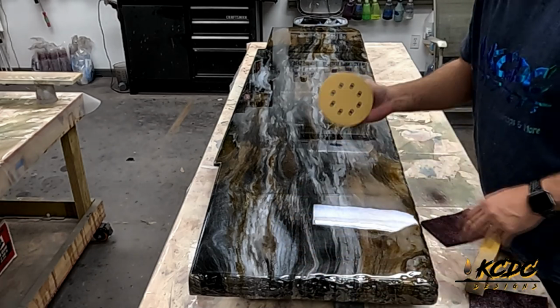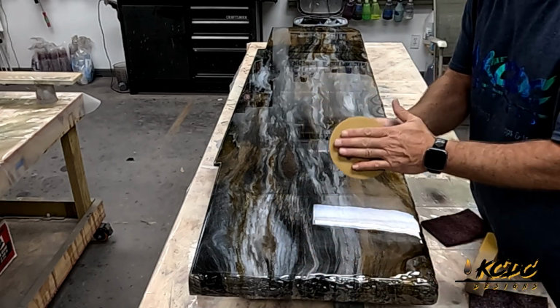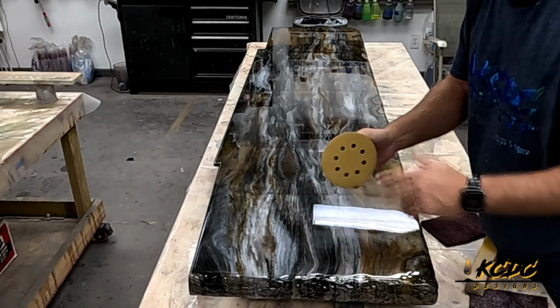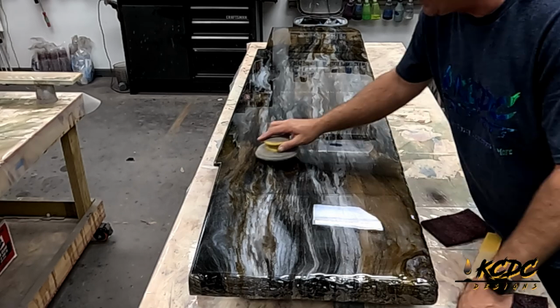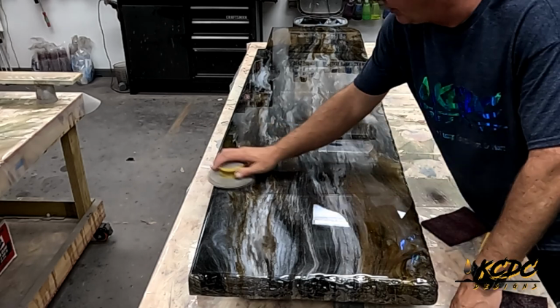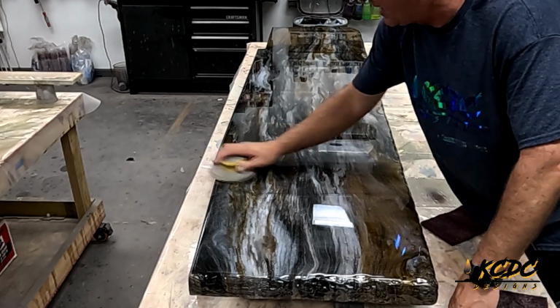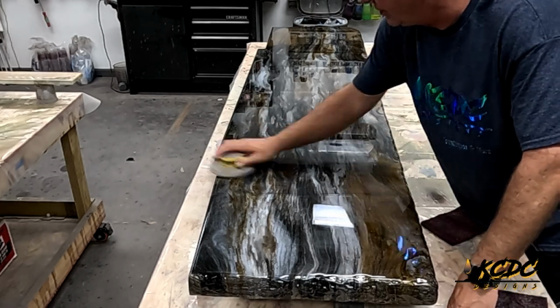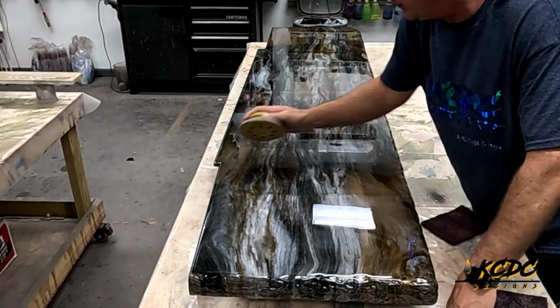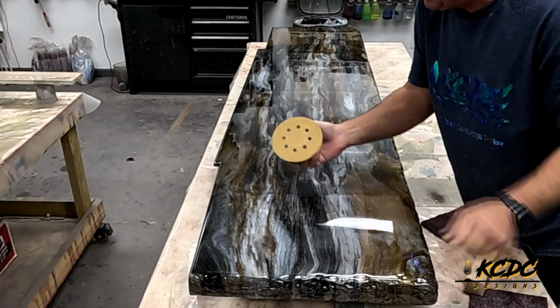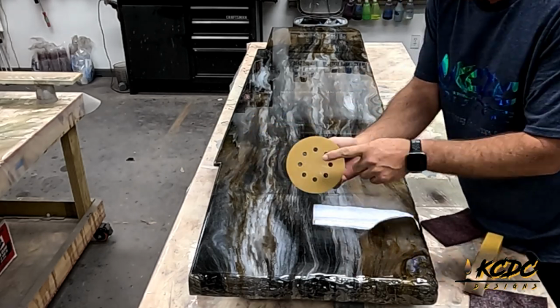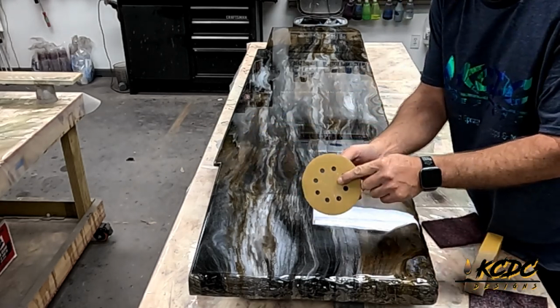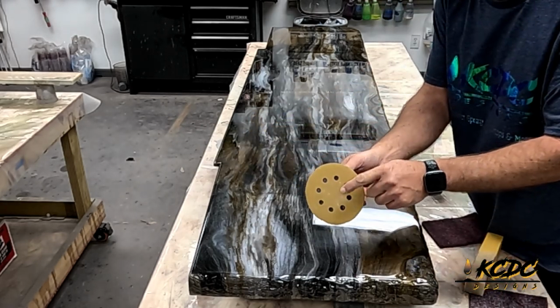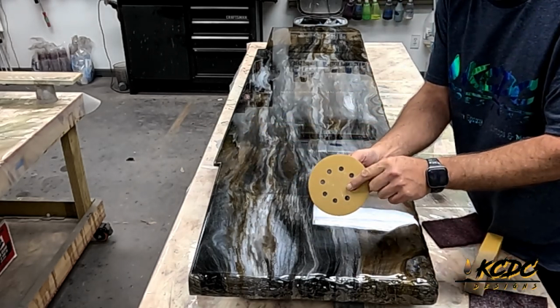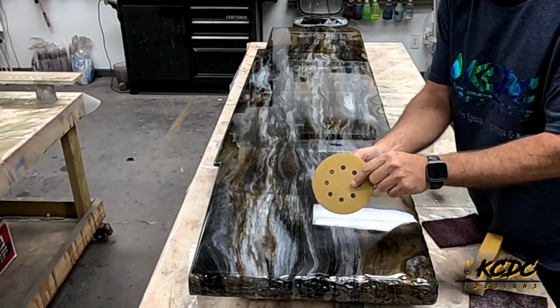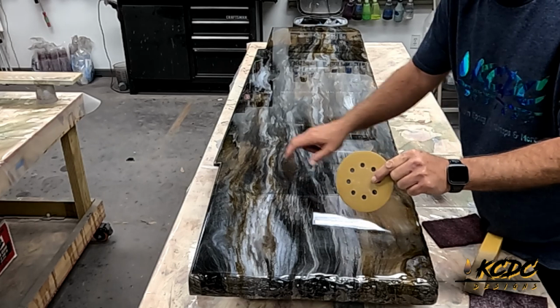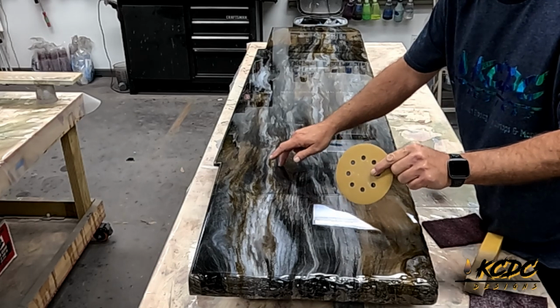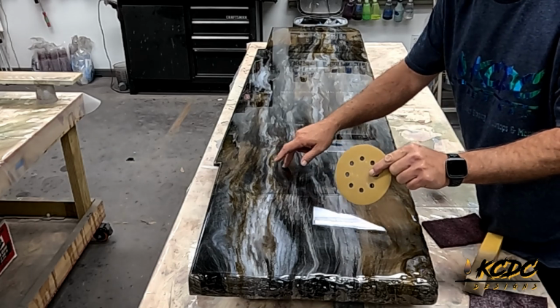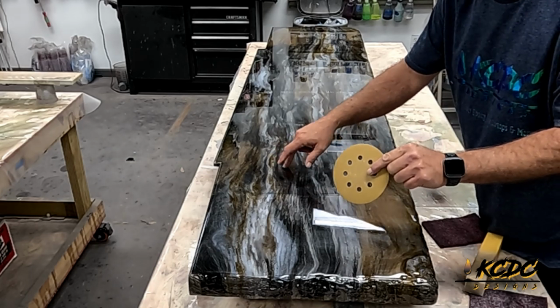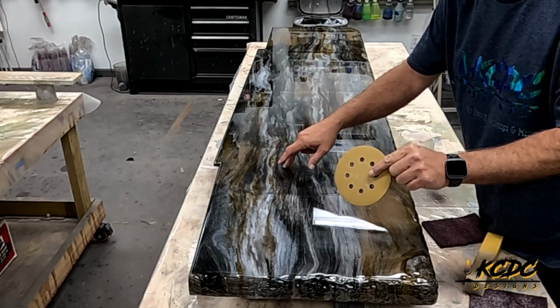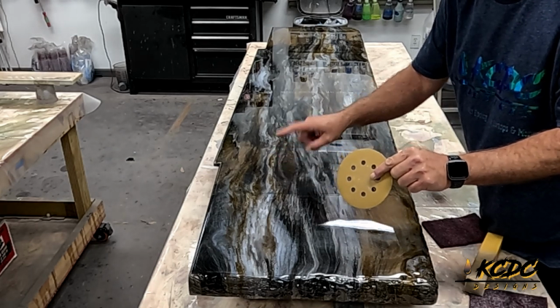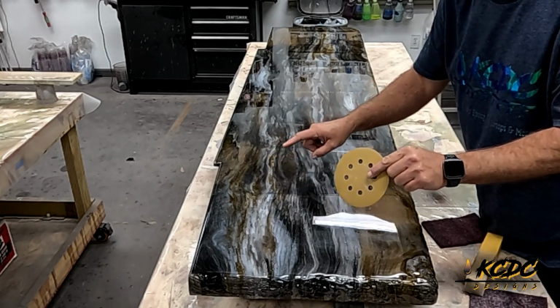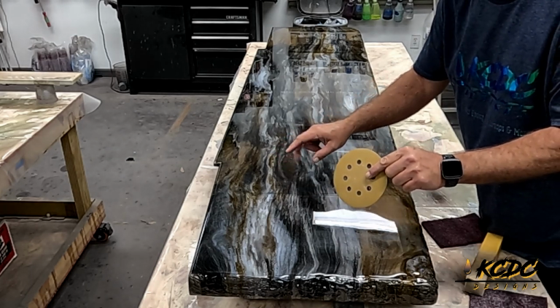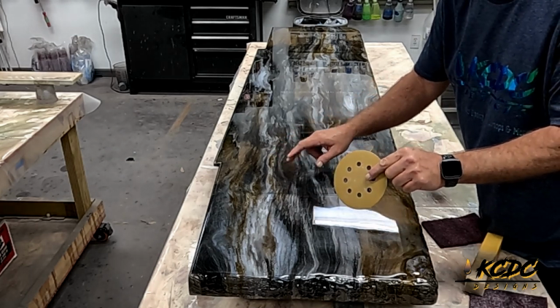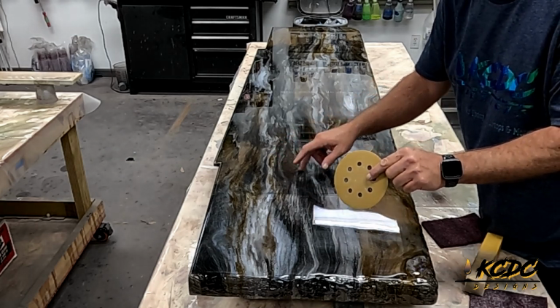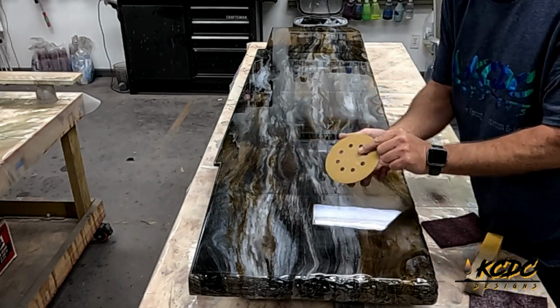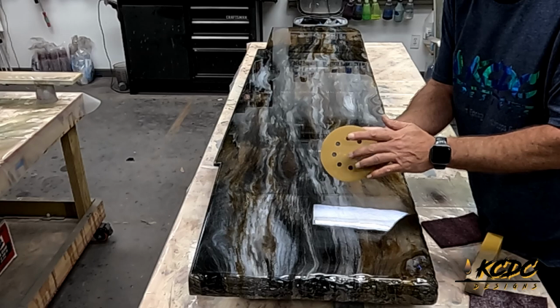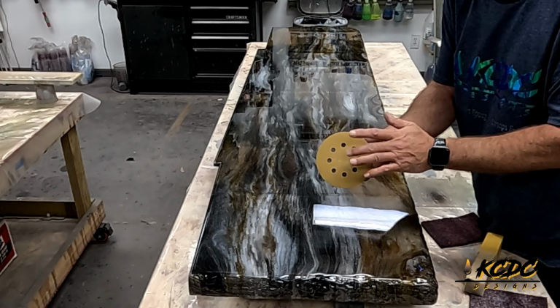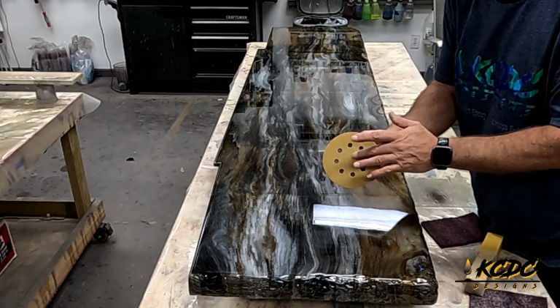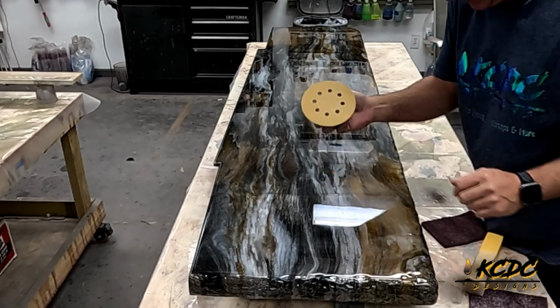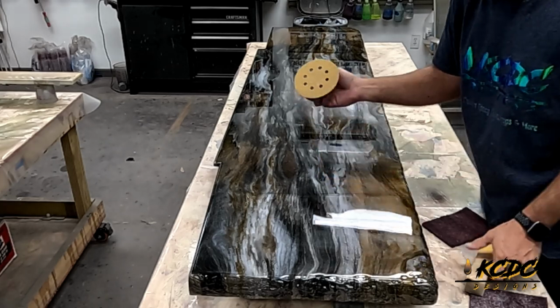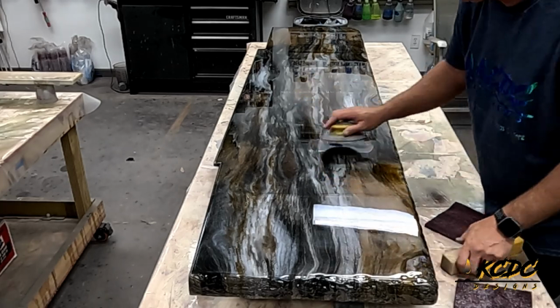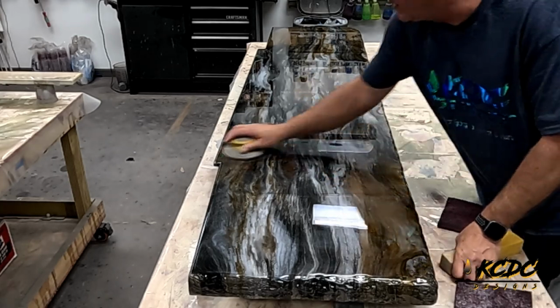Make sure that when you're sanding the Ultimate Top Coat, if you allow that buildup to get on your sanding disc, you could put deeper scratches in the surface that the Ultimate Top Coat is not going to fill. So always keep an eye on that sanding disc and make sure that you keep it clean.